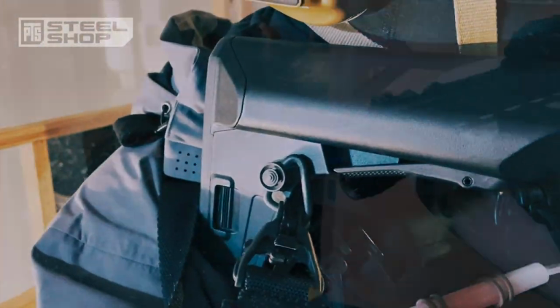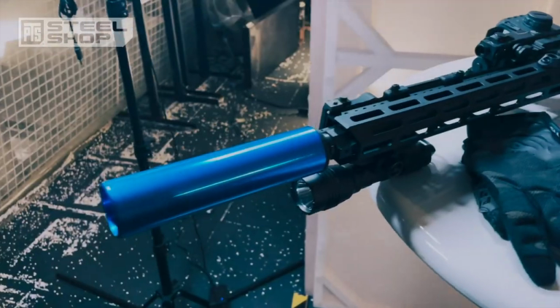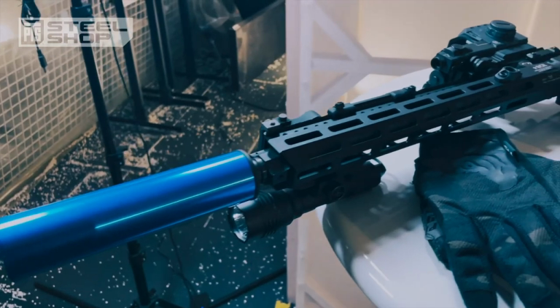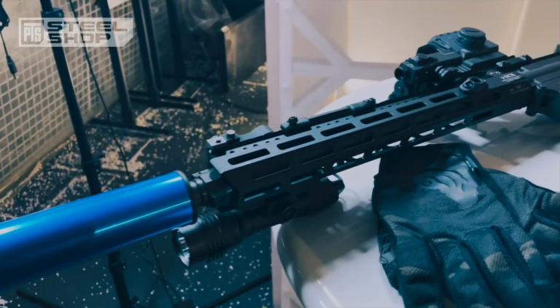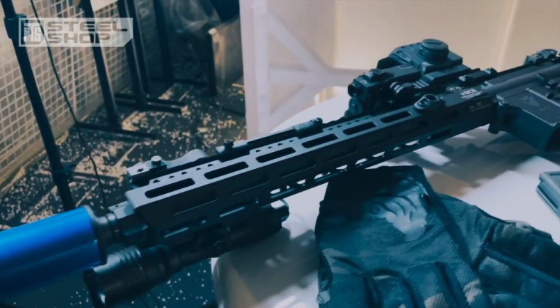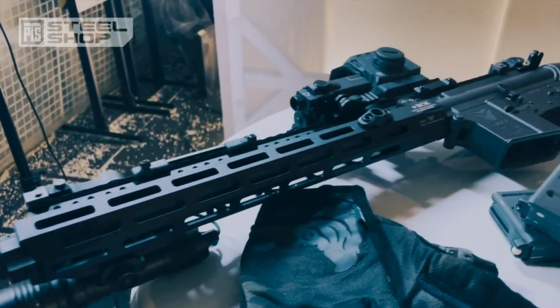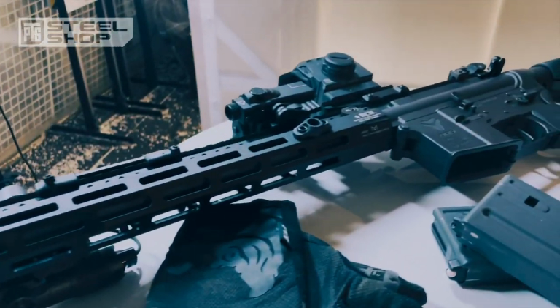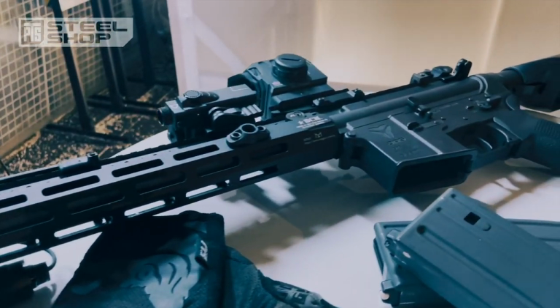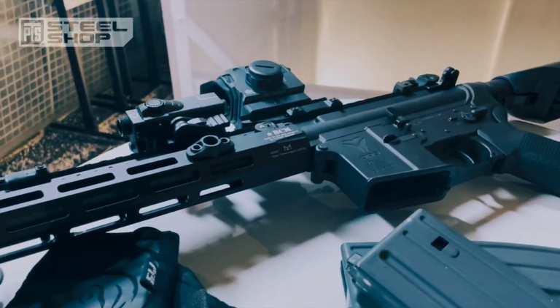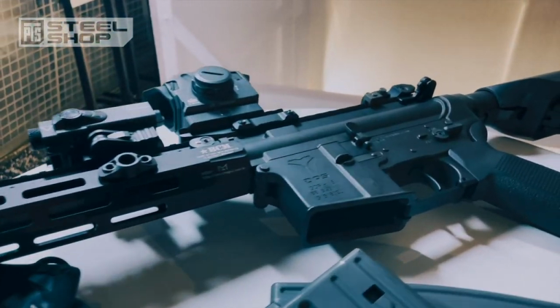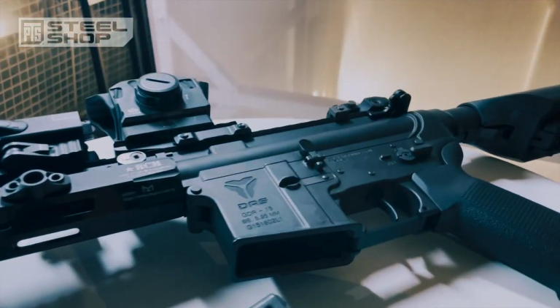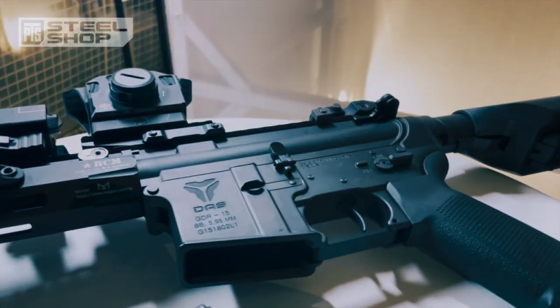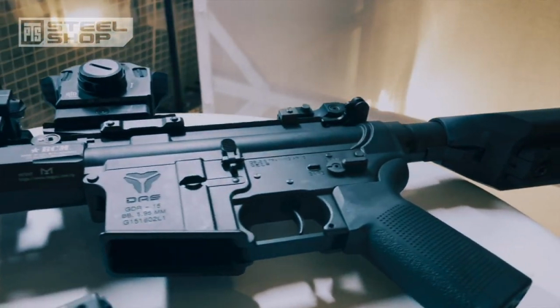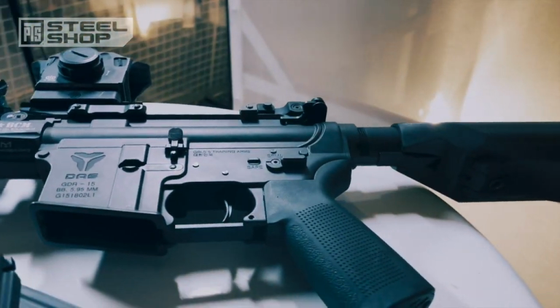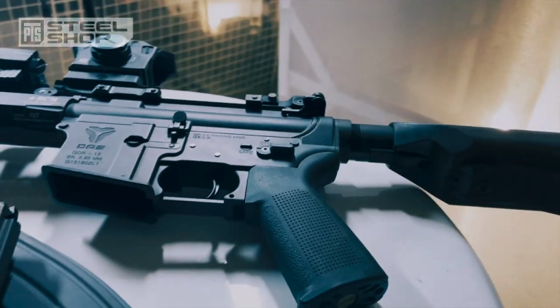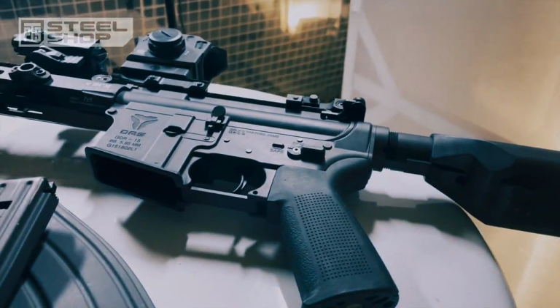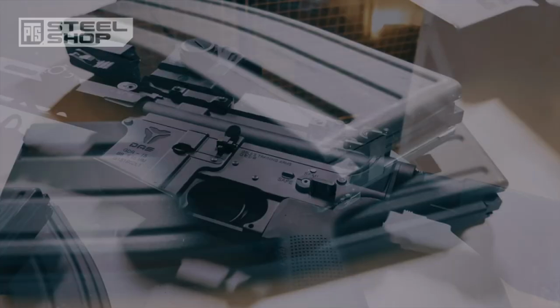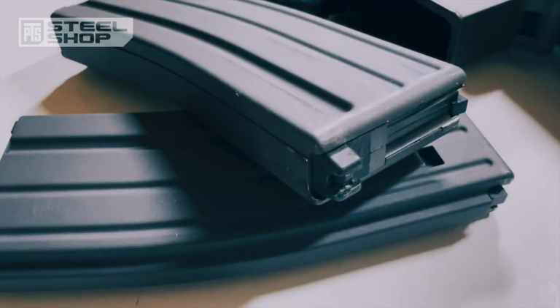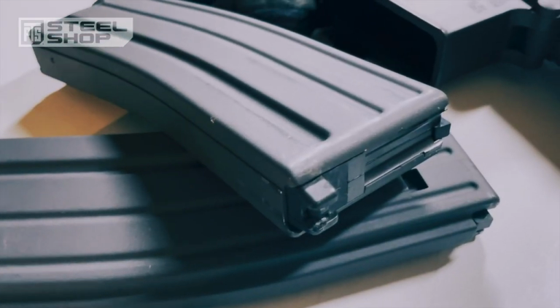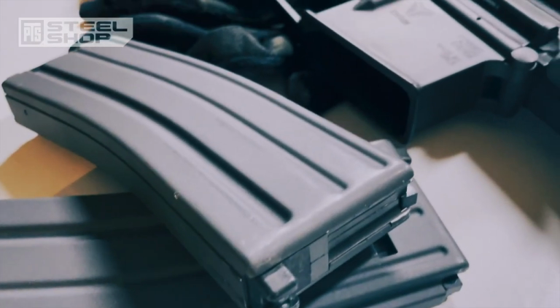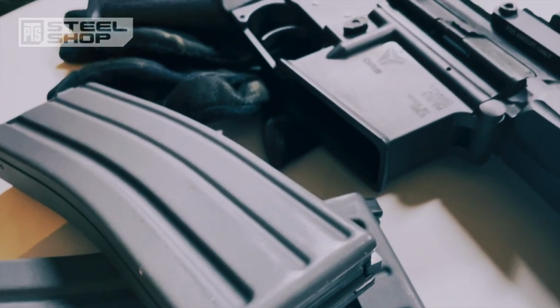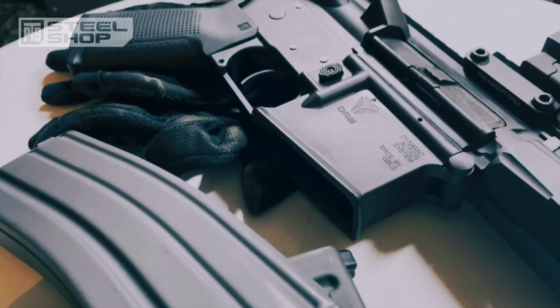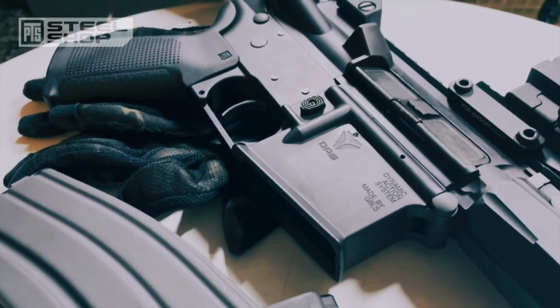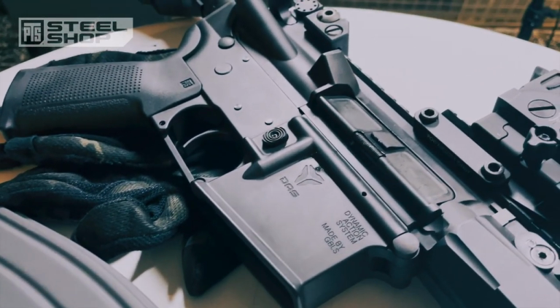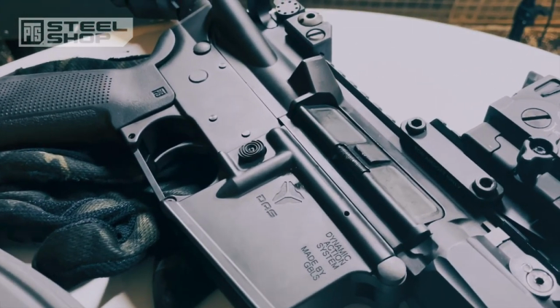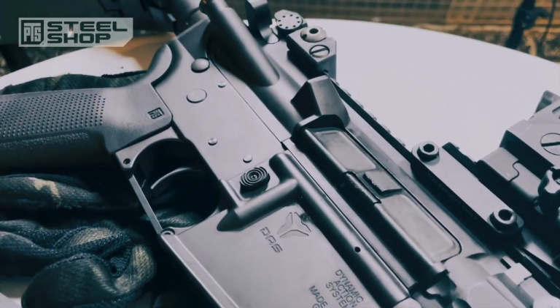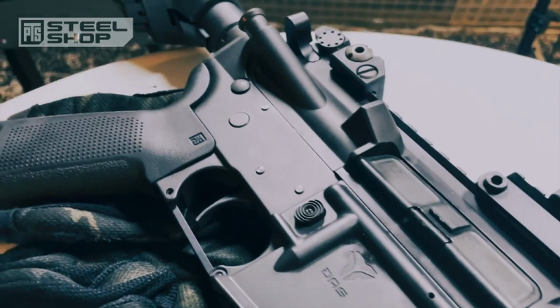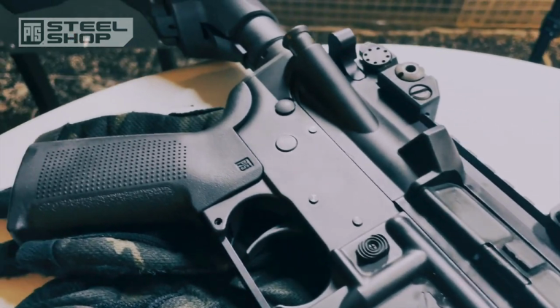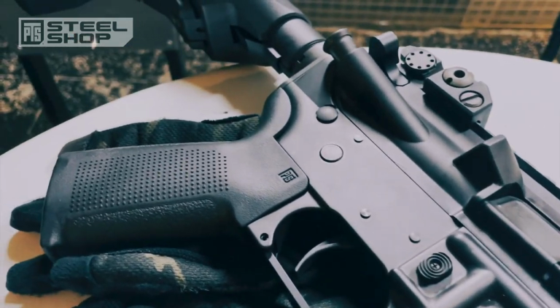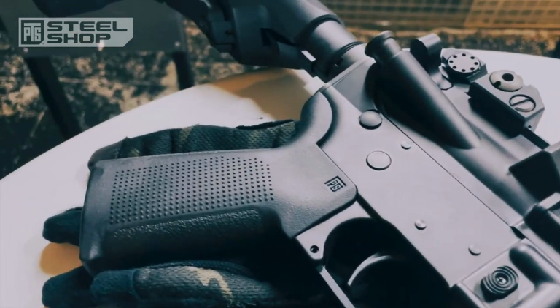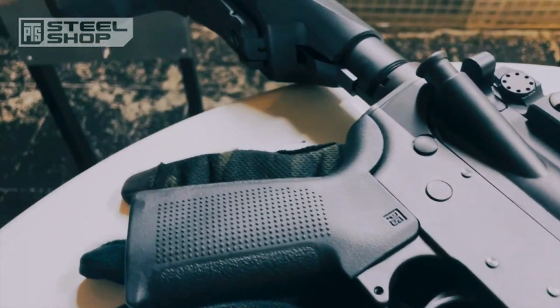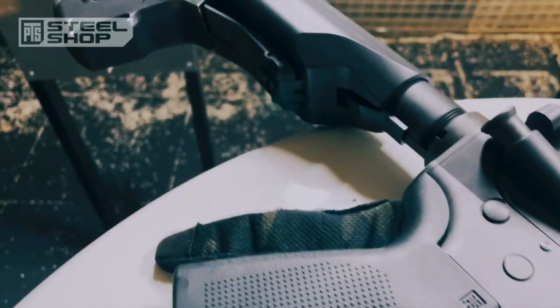The gun out of the box is Cerakoted black, around 3 kilograms — that's 6.6 pounds — and is select fire in semi and full auto. But really, this gun is all about racking that realistic bolt like it's the real deal.